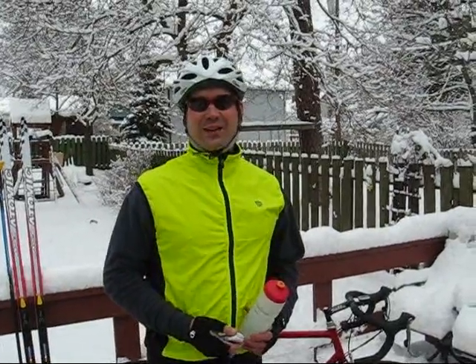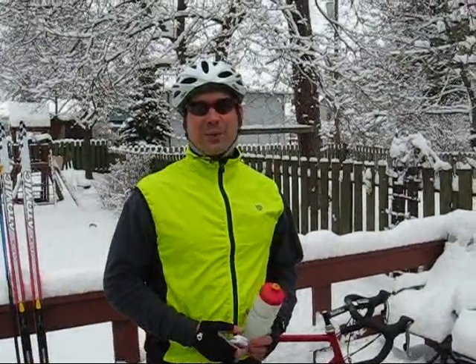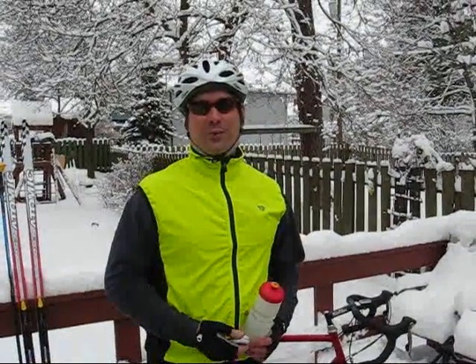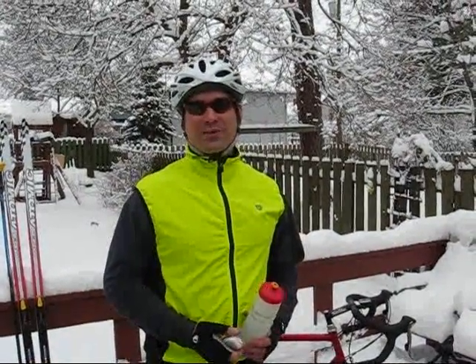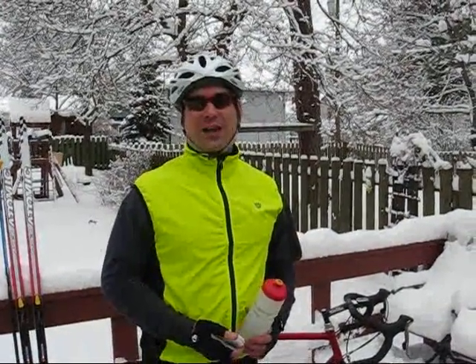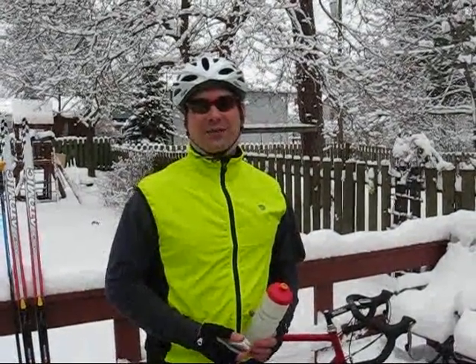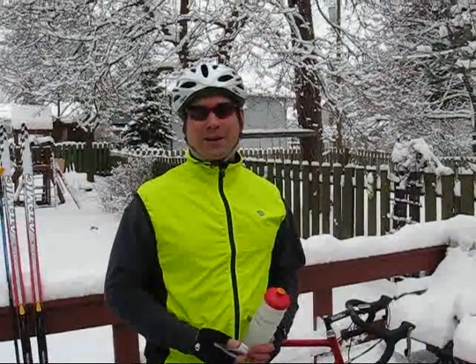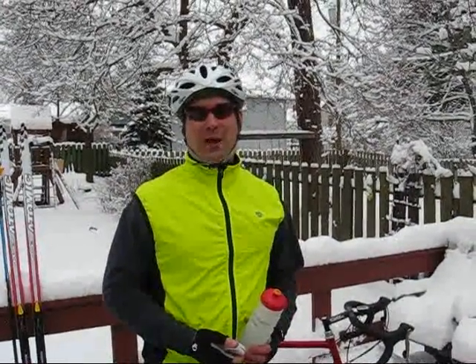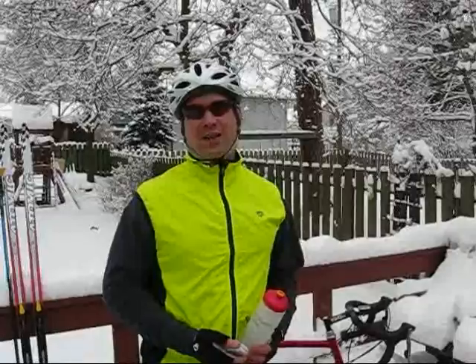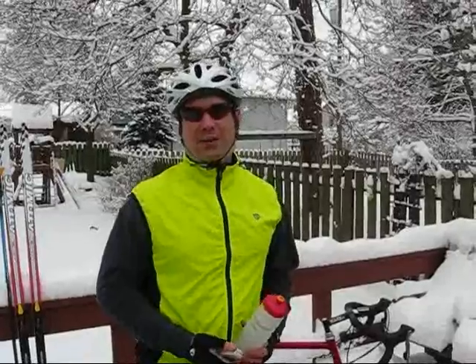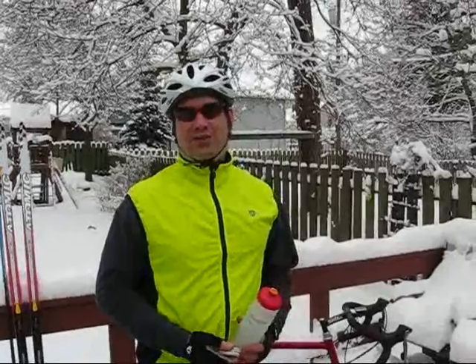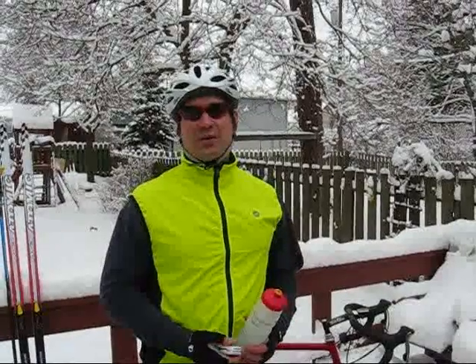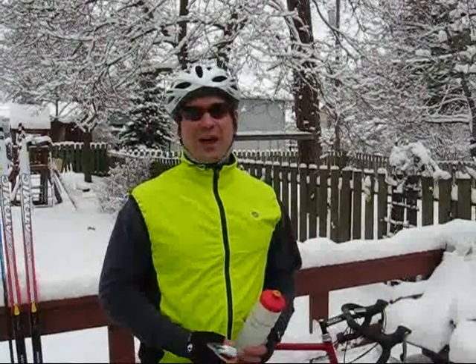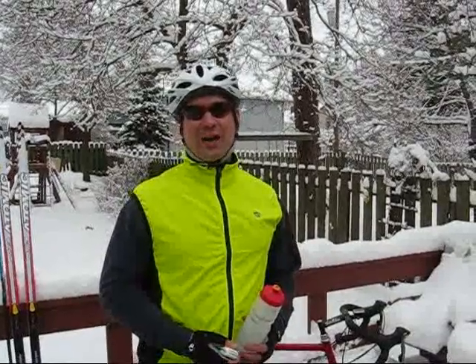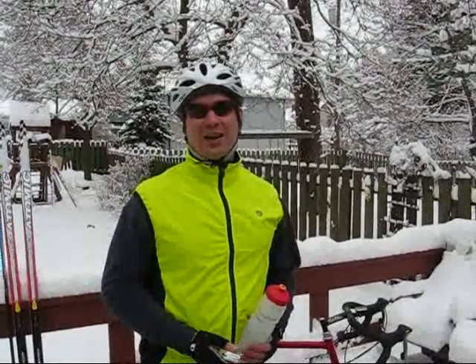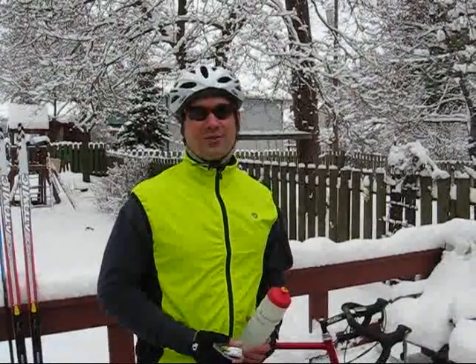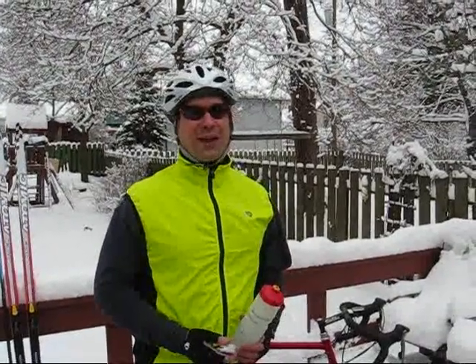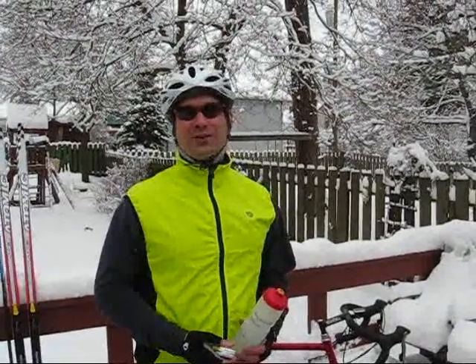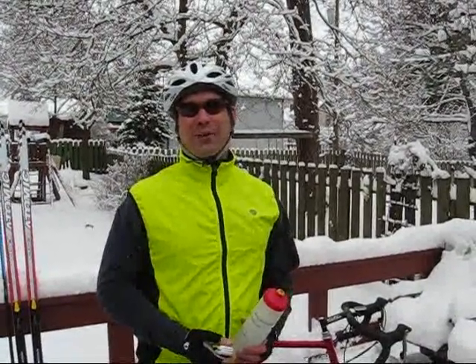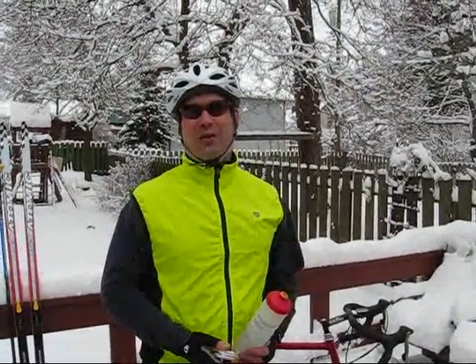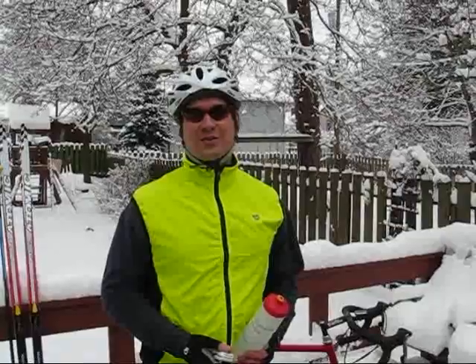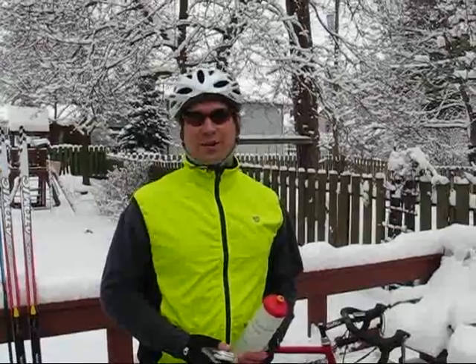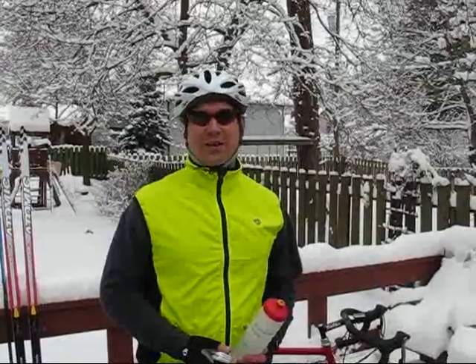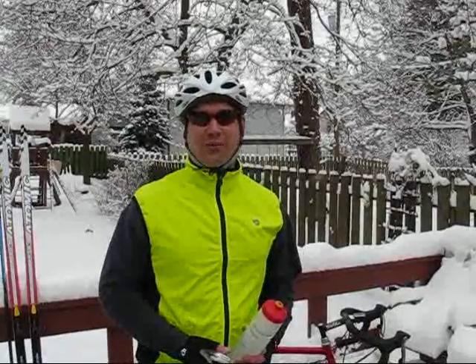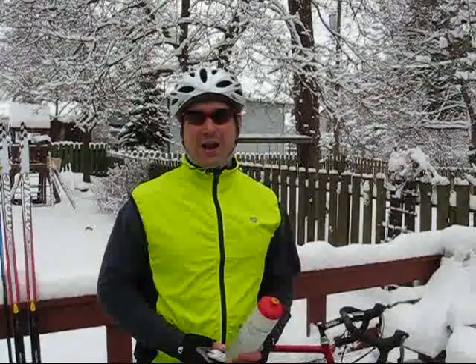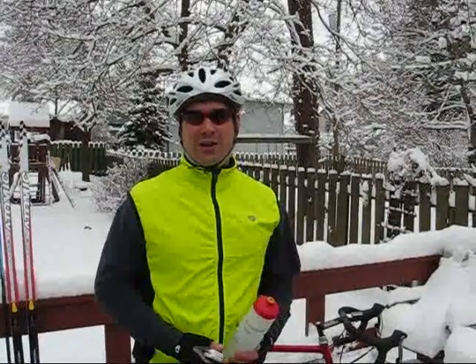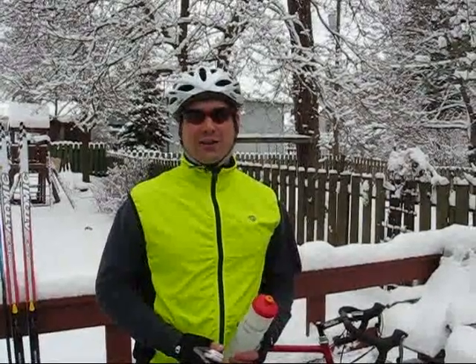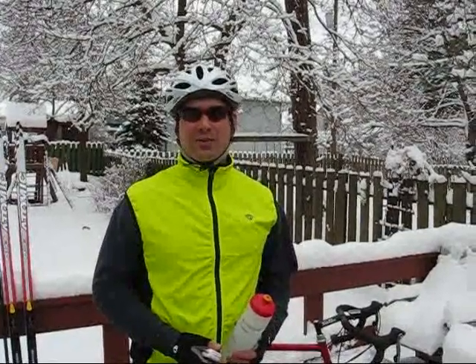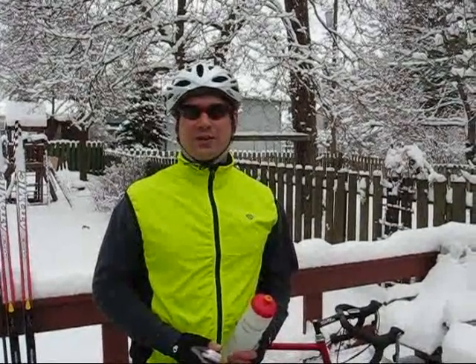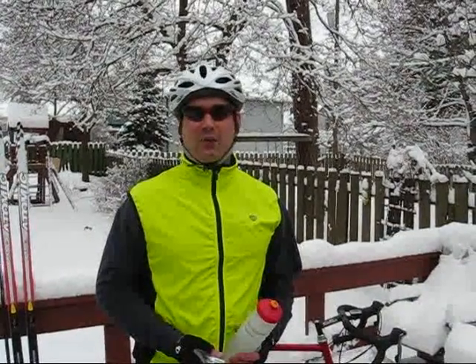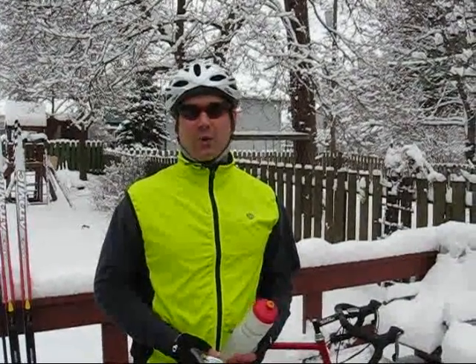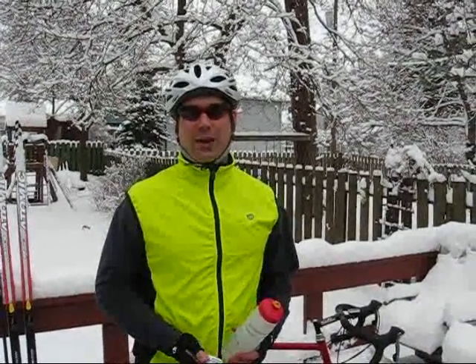Hi! Happy New Year! My name is Steve Locke and thanks for coming by GadgetBottle.com. It's January 9, 2008, about 29 degrees and we got about 12 inches of snow on the ground in the last 48 hours. I thought it would be just a great day to go for a road bike ride.